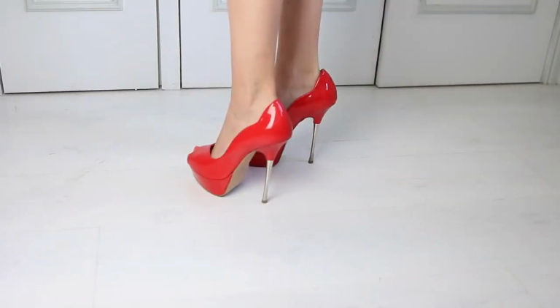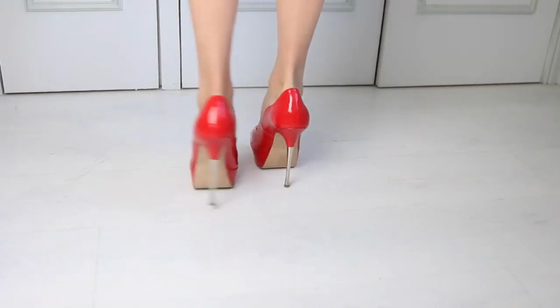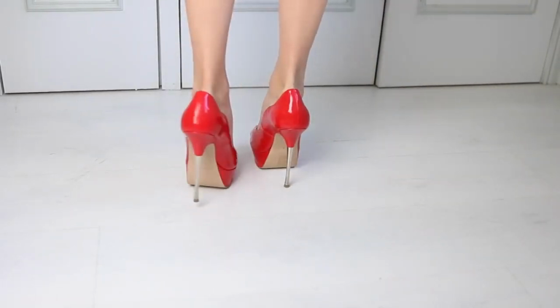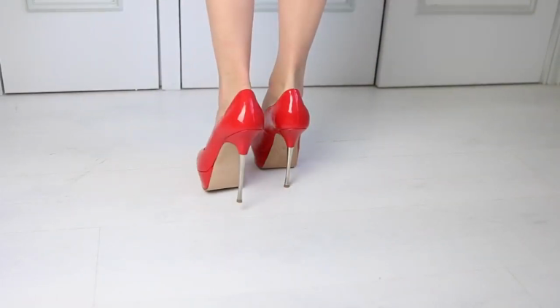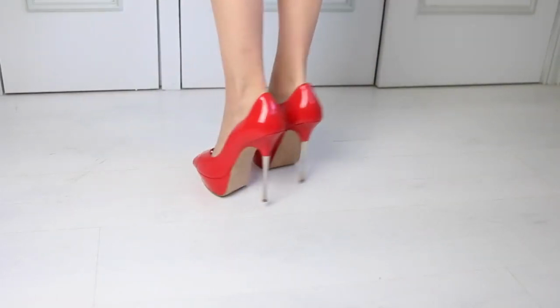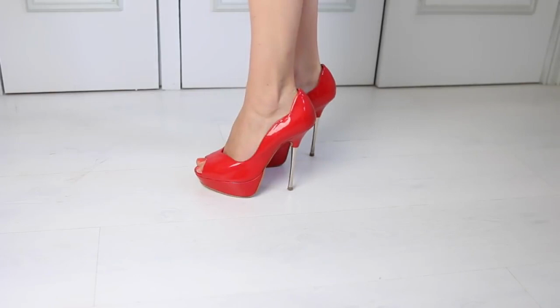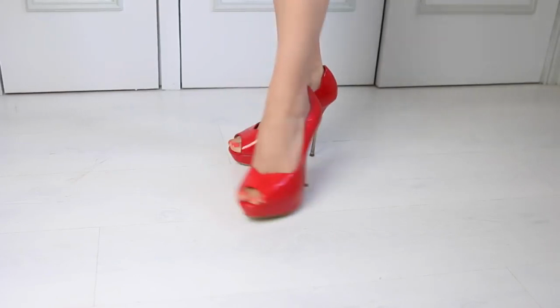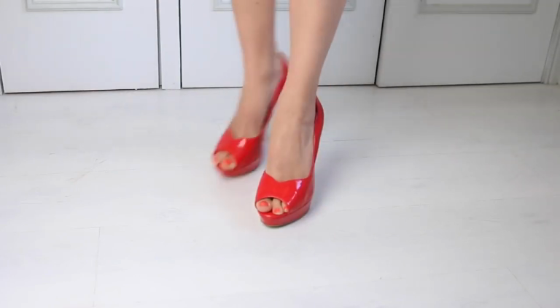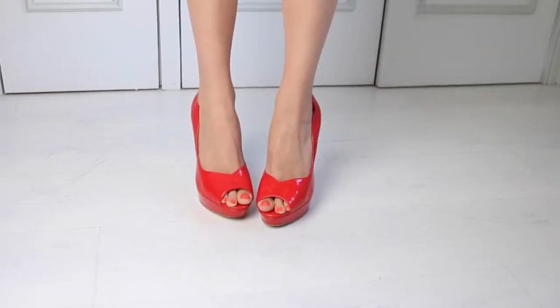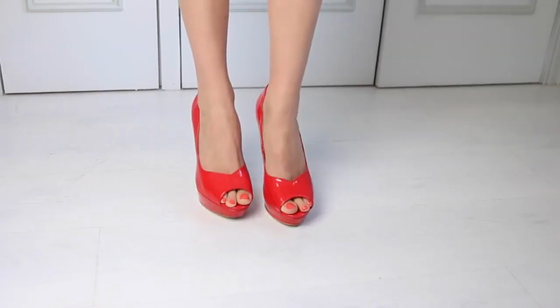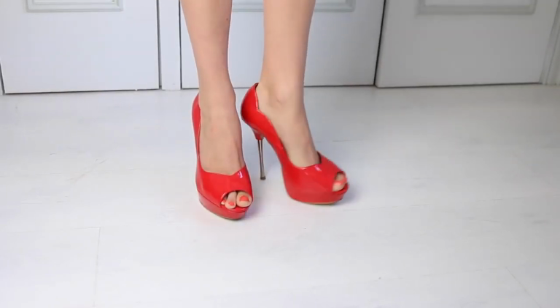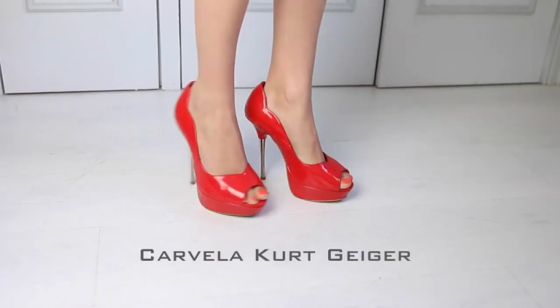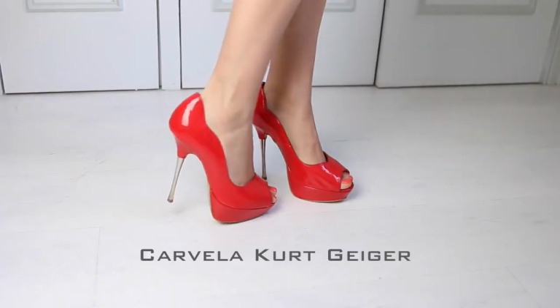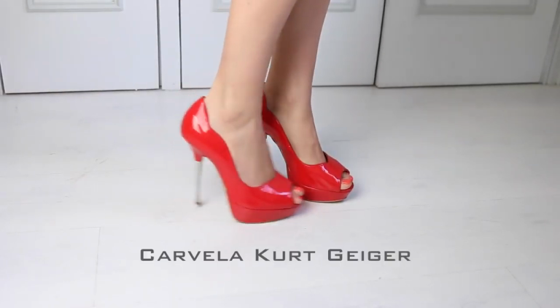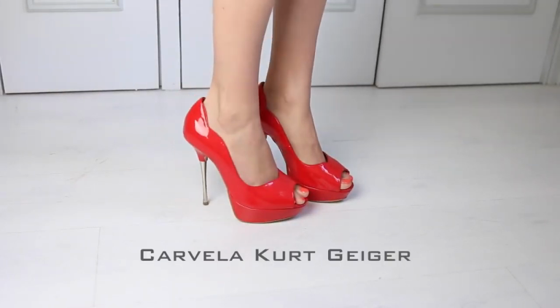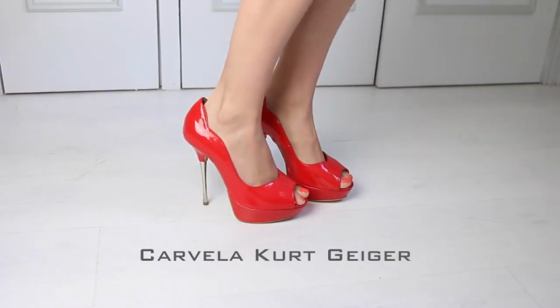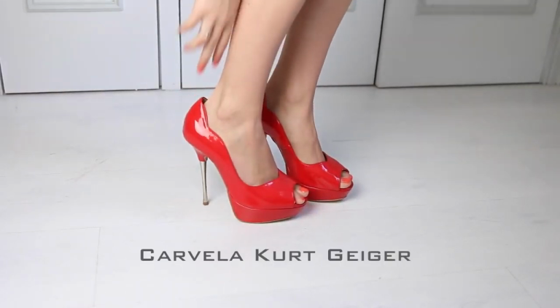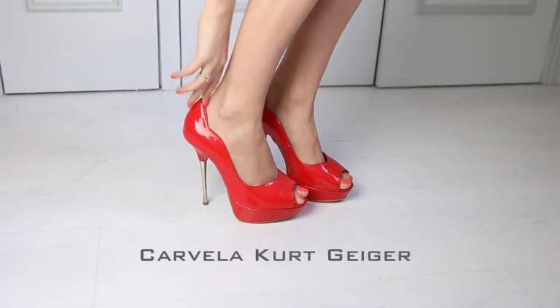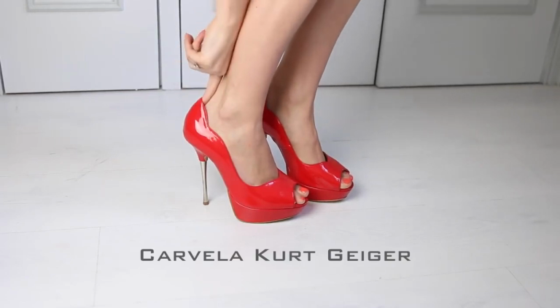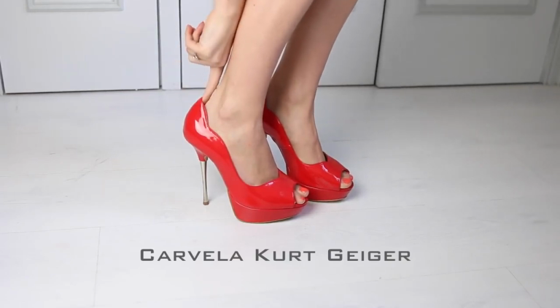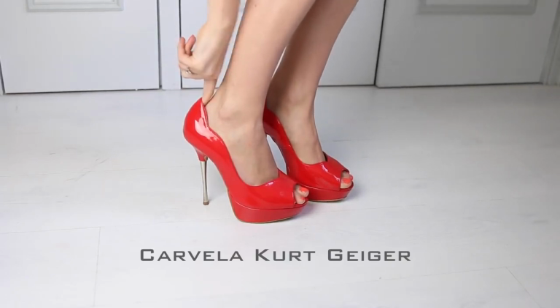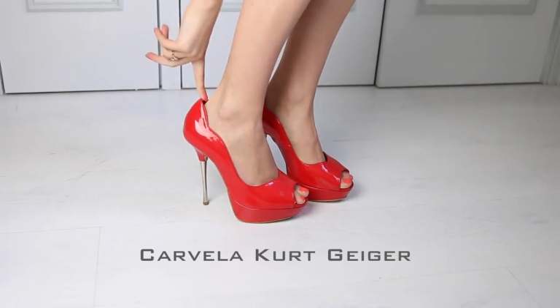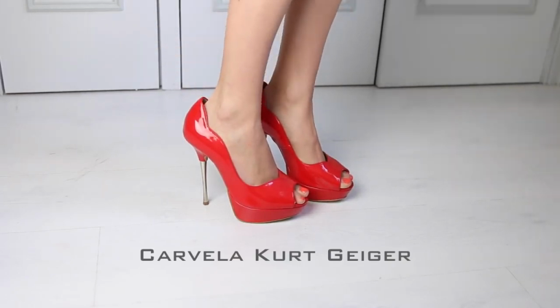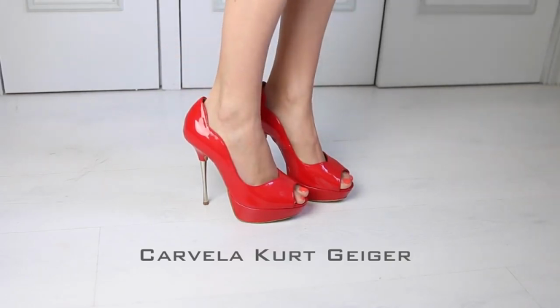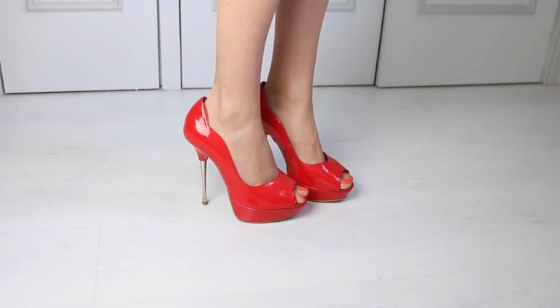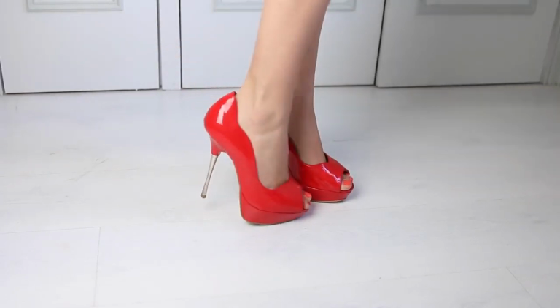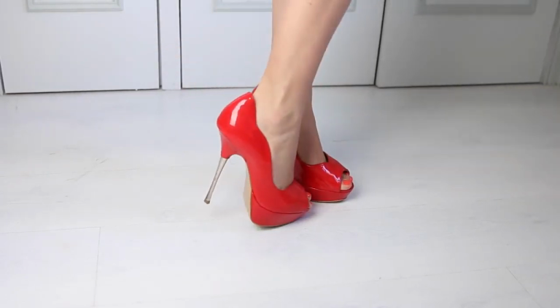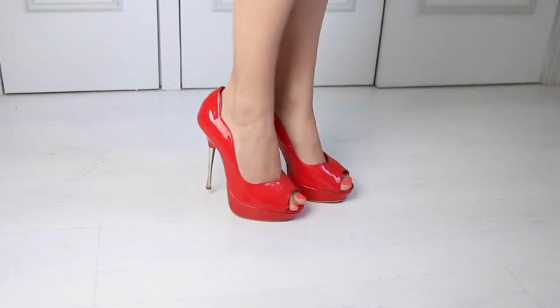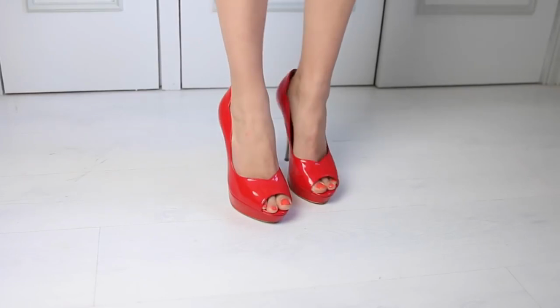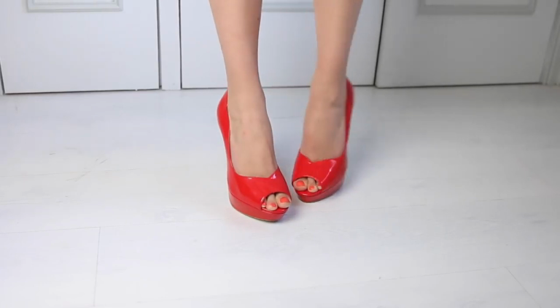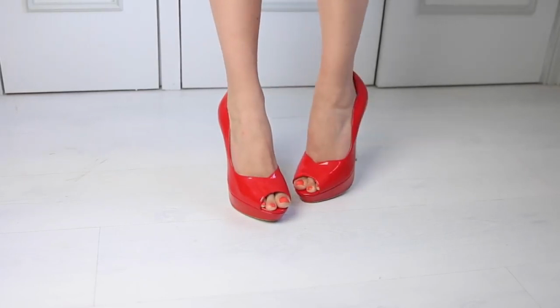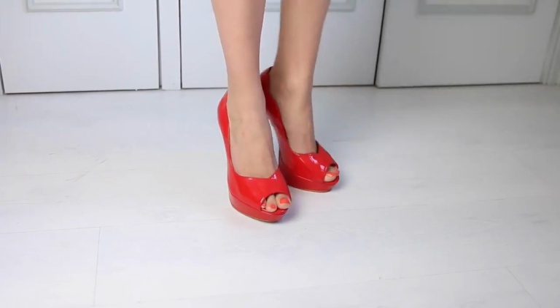Now these are called Alfresco. I bought these about 2 or 3 years ago — they were the first shoes I bought with my discount at Kurt Geiger. They're by Carvela. They are too big for me now though because for some reason my feet have shrunk a whole size, from a size 5 to a 4.